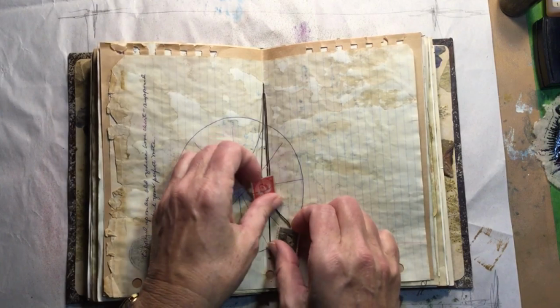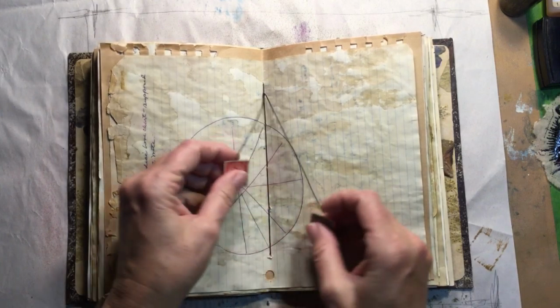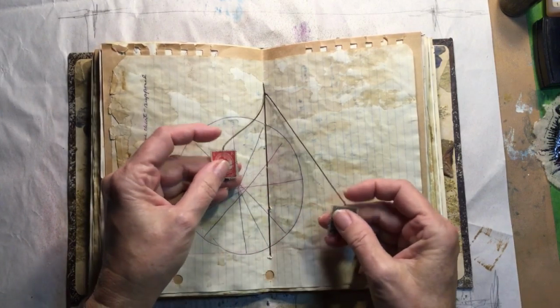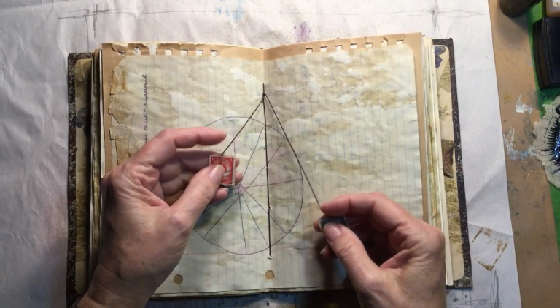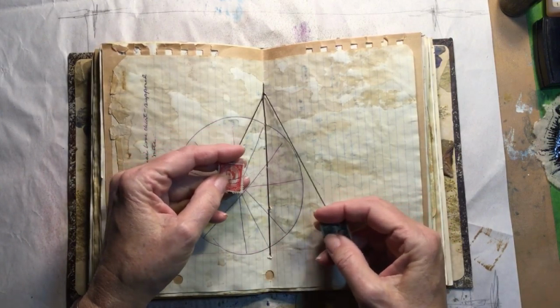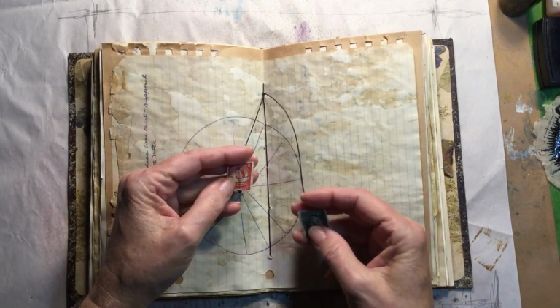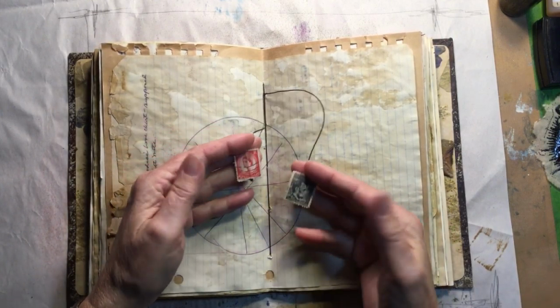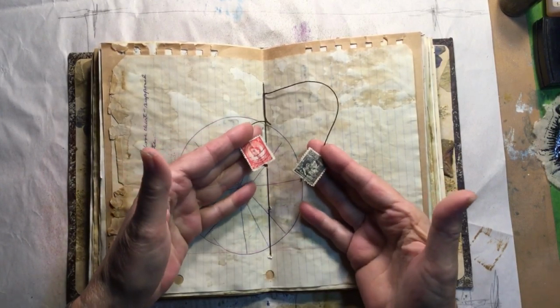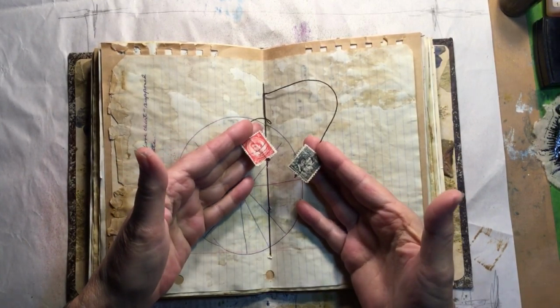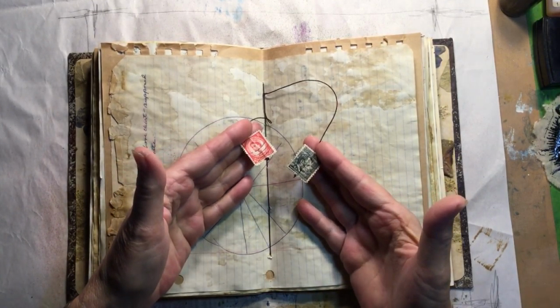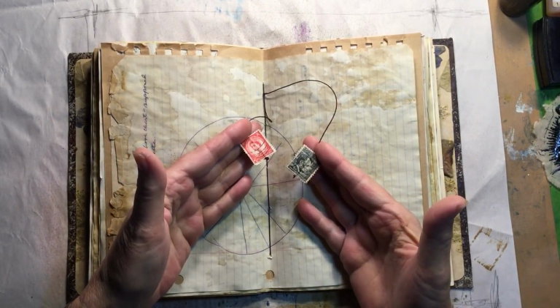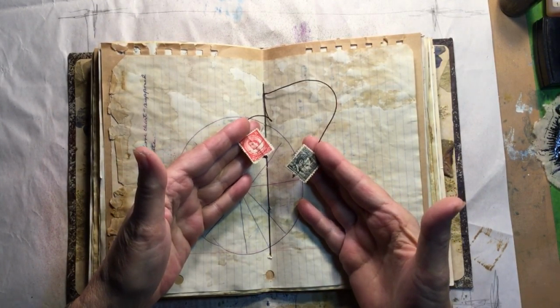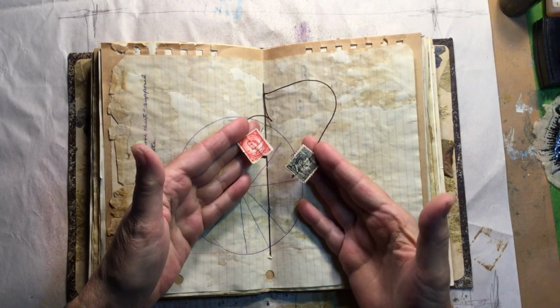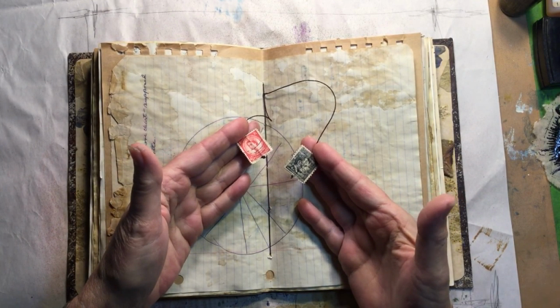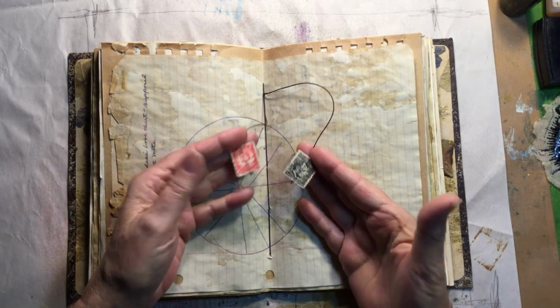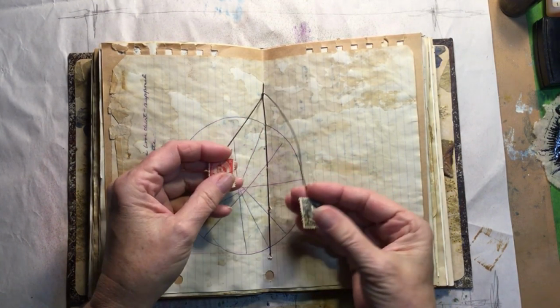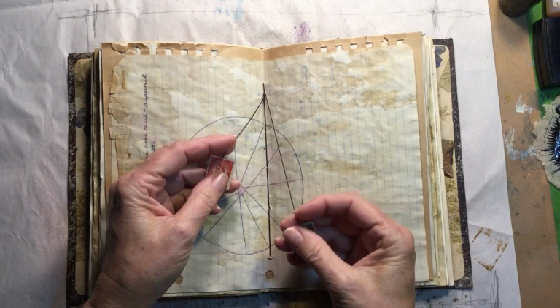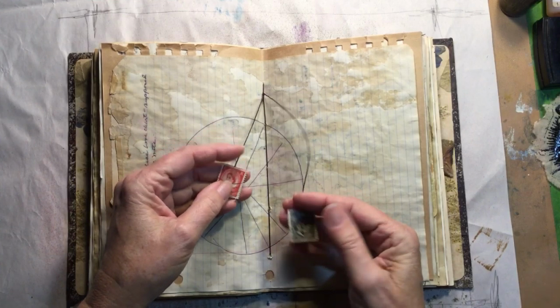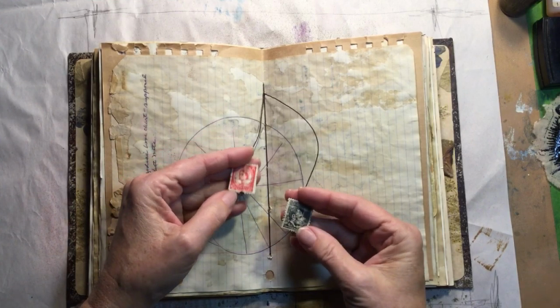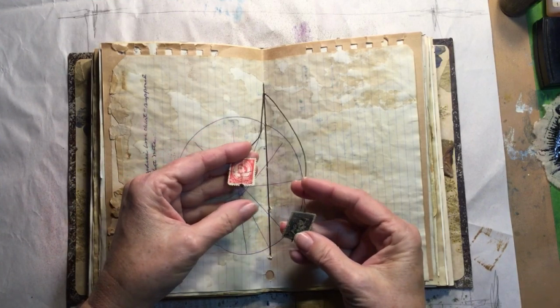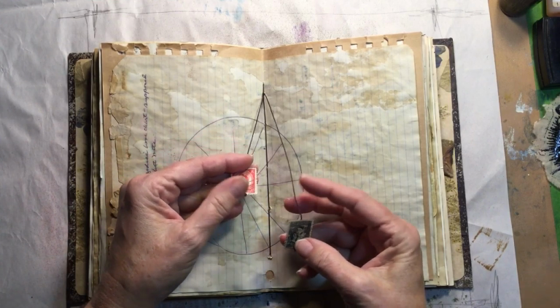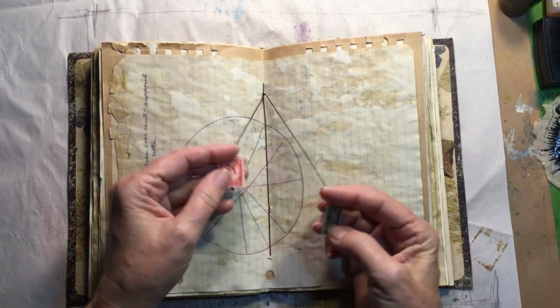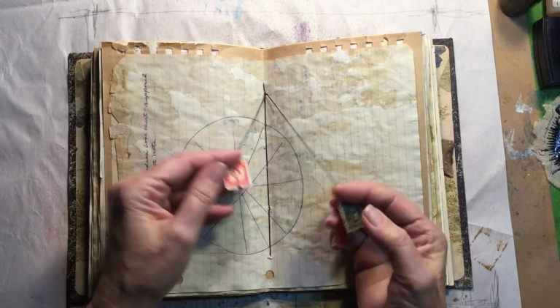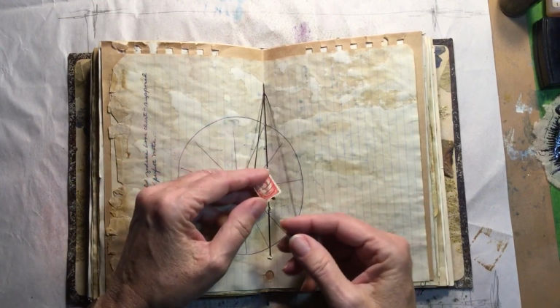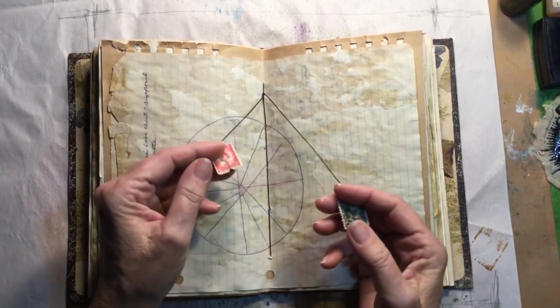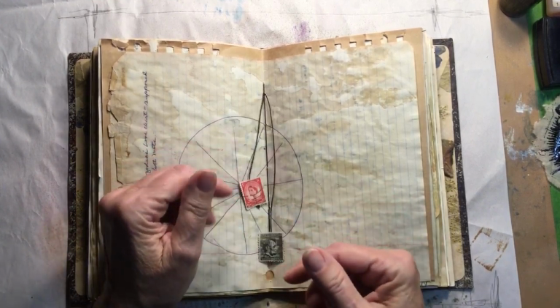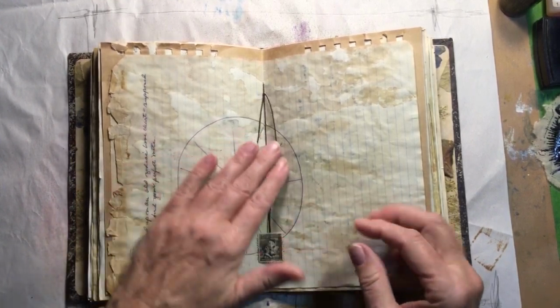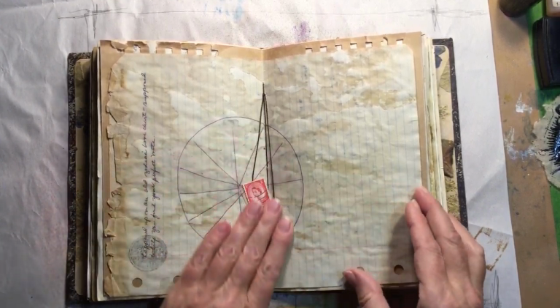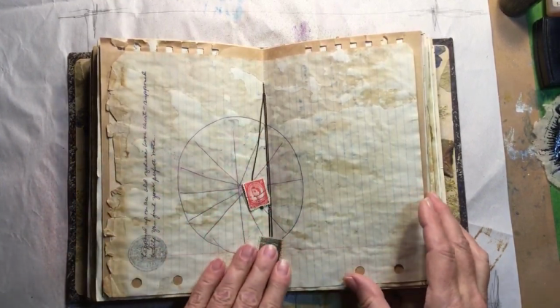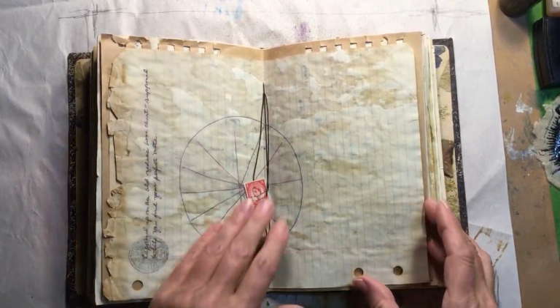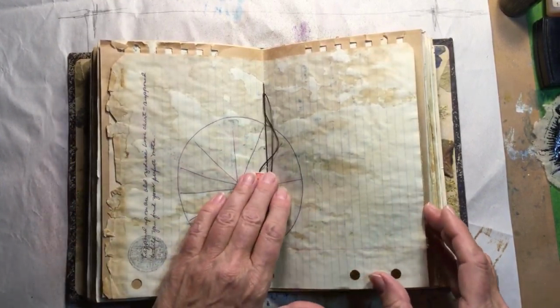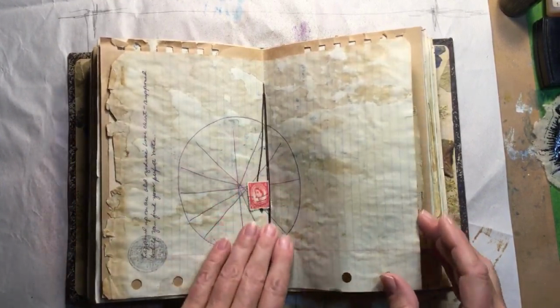This is sort of like Ephemeris Vintage Gardens' Hearts on a String, only I used postage stamps to attach to my binding string.